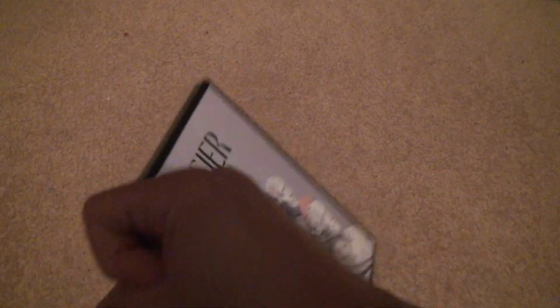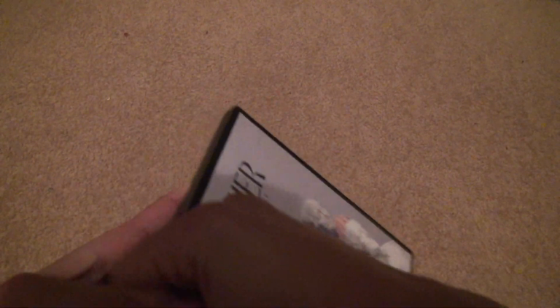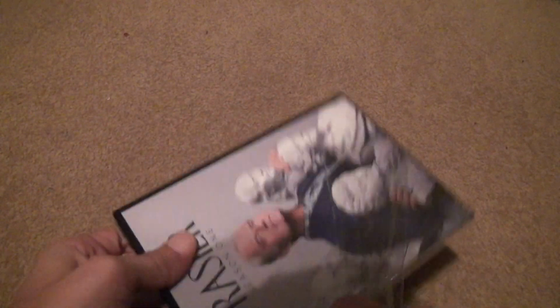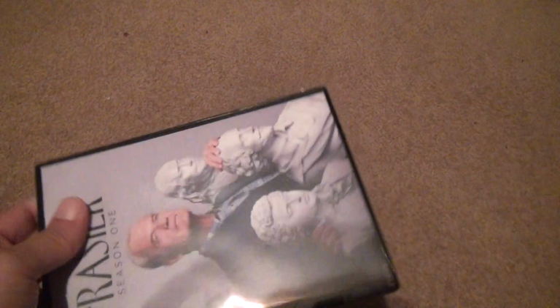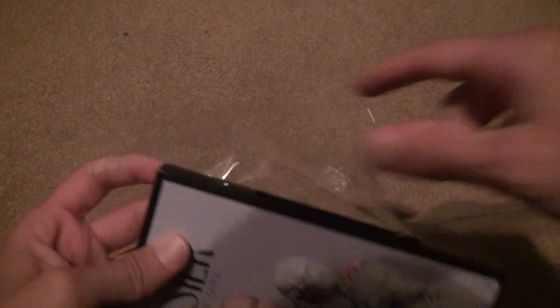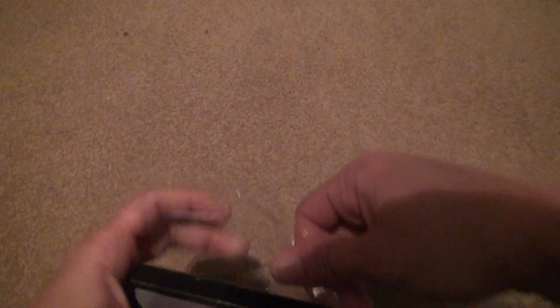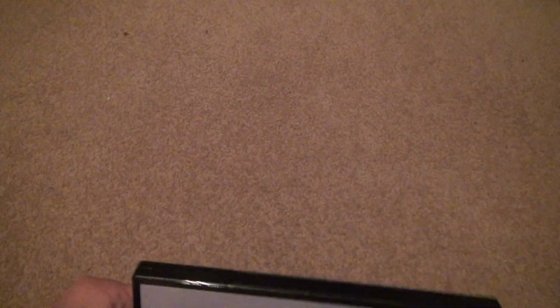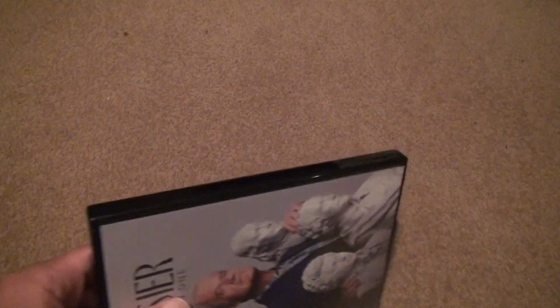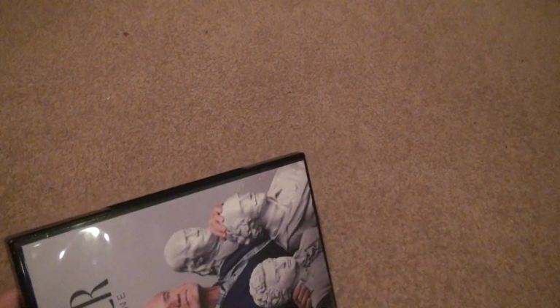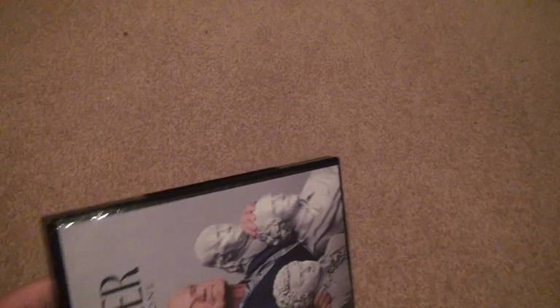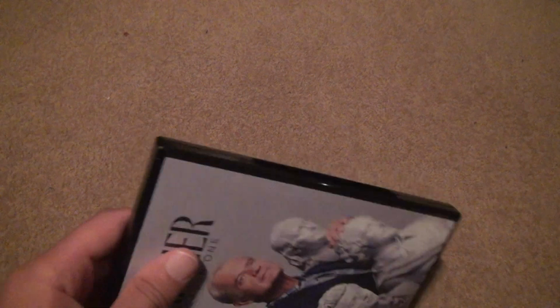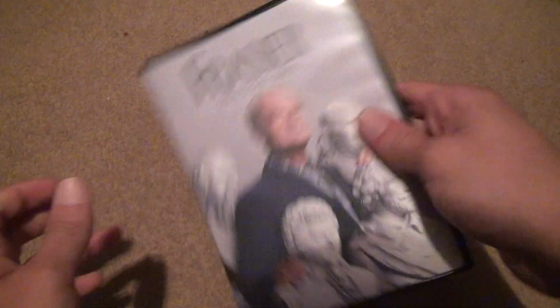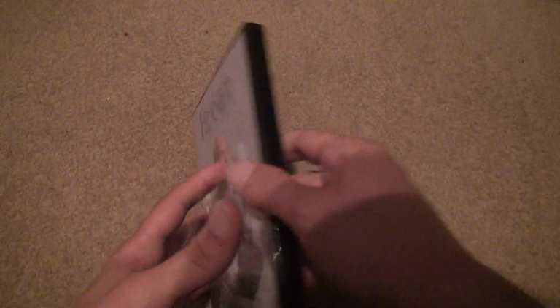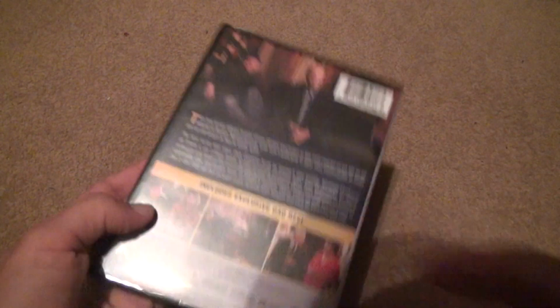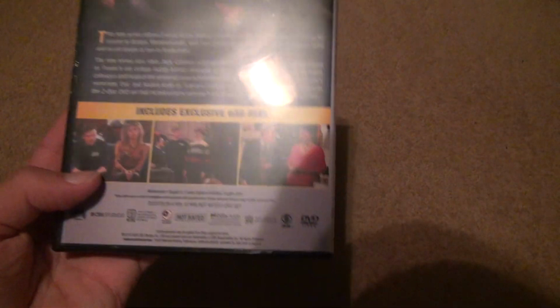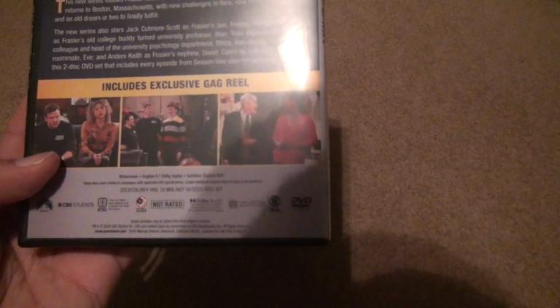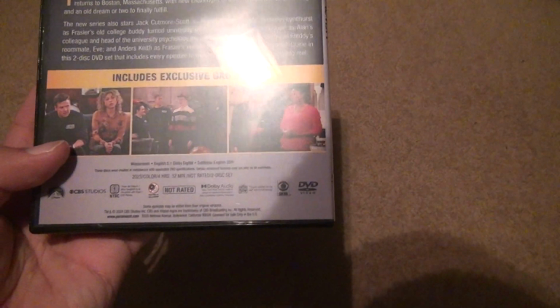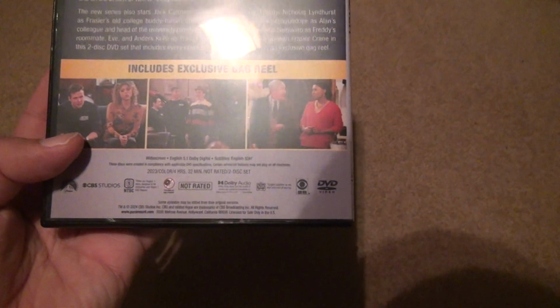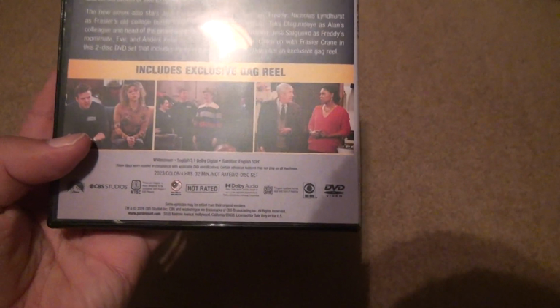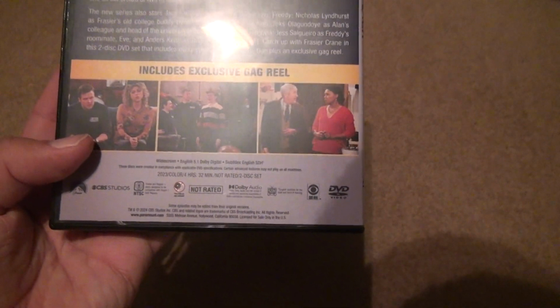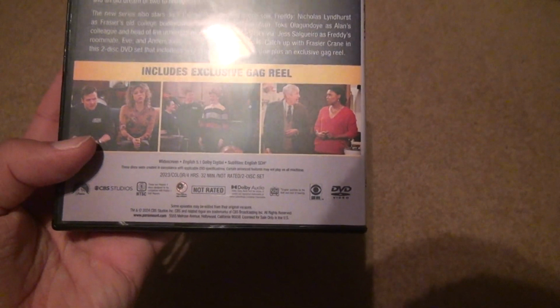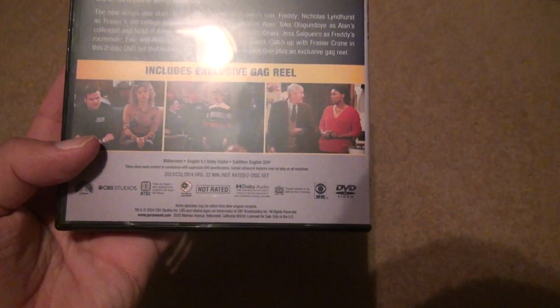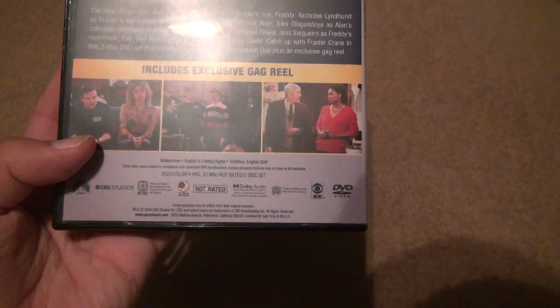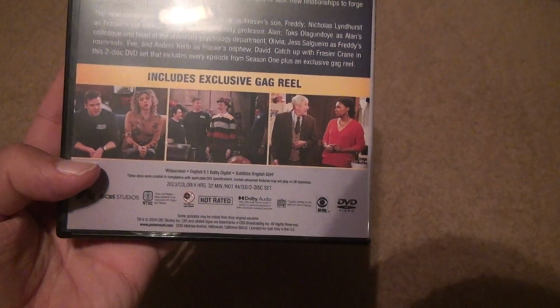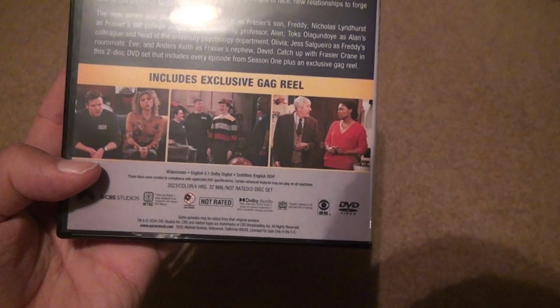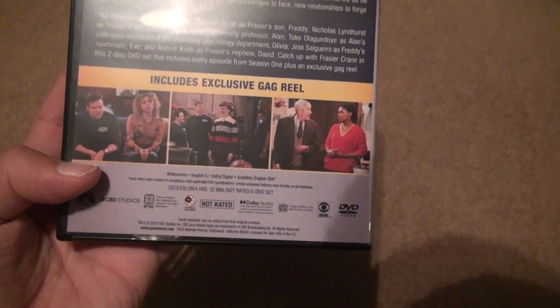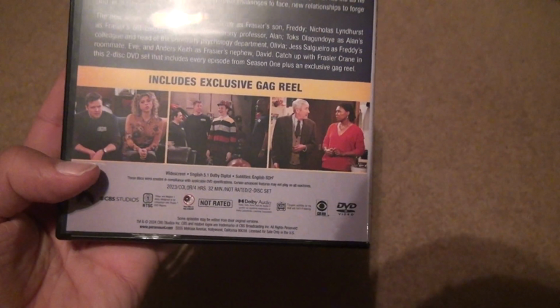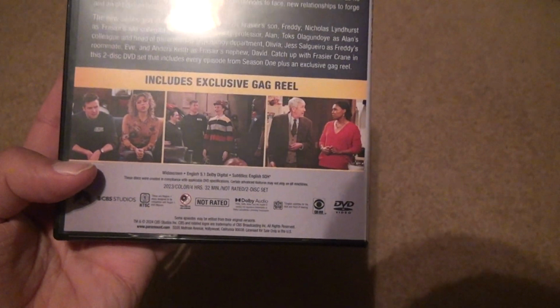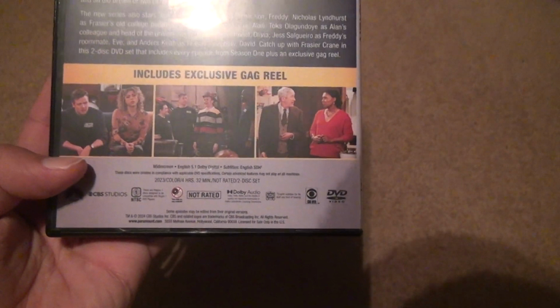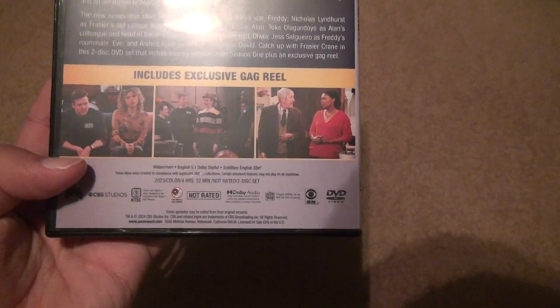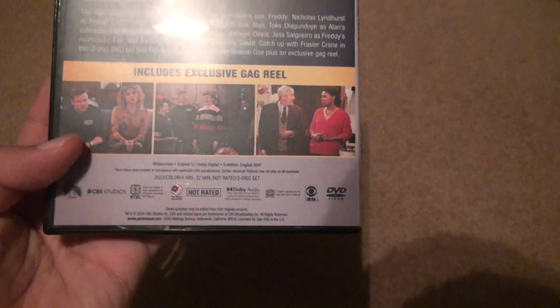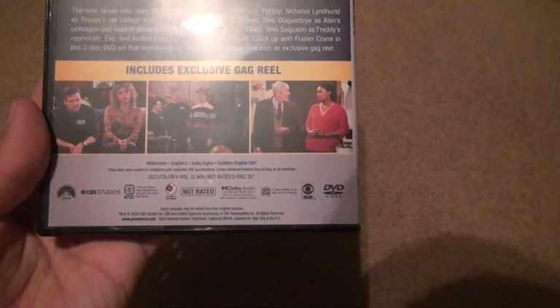You're gonna get the basic discs — you learn after a while if you bought as many discs as me. Two disc set, 4 hours and 32 minutes — man, this is more like a mini-series kind of thing.